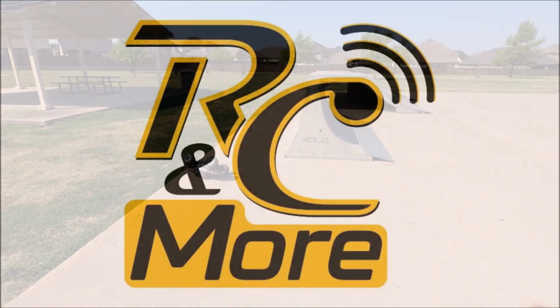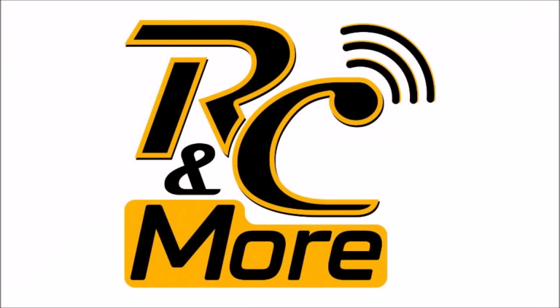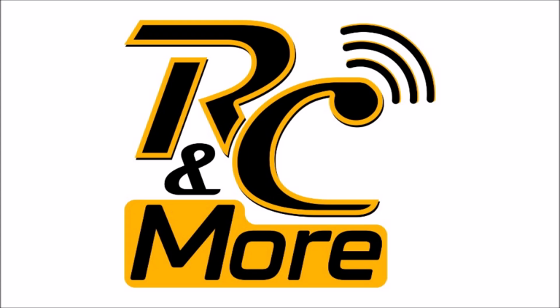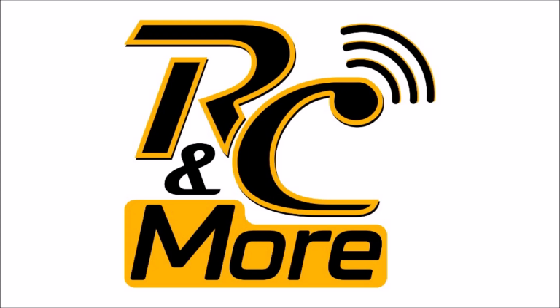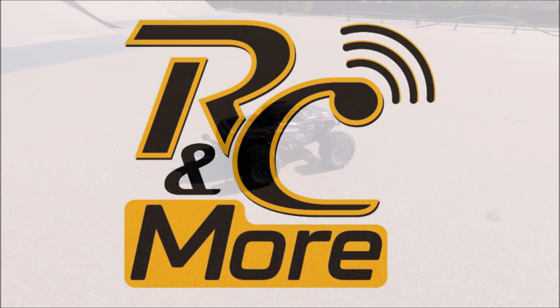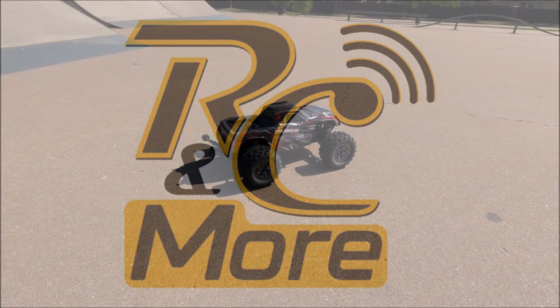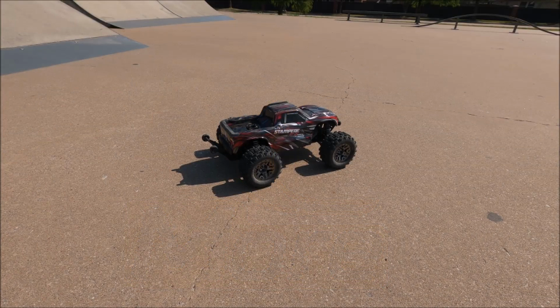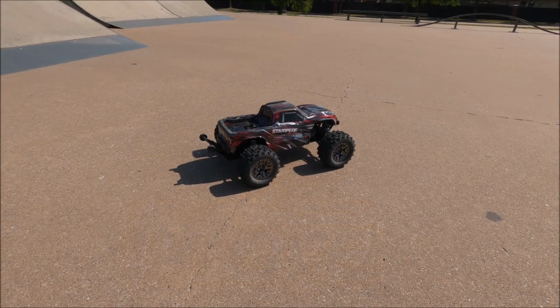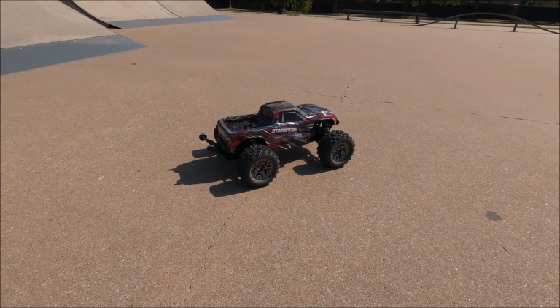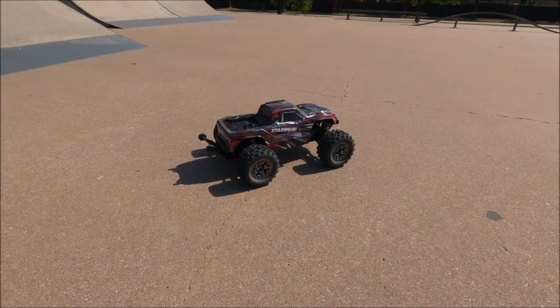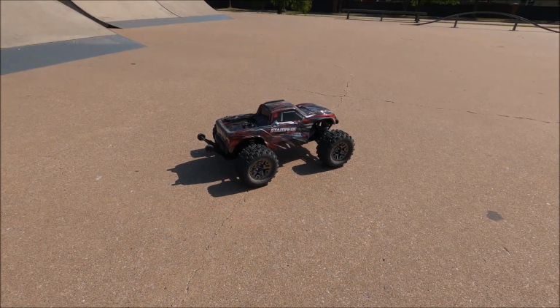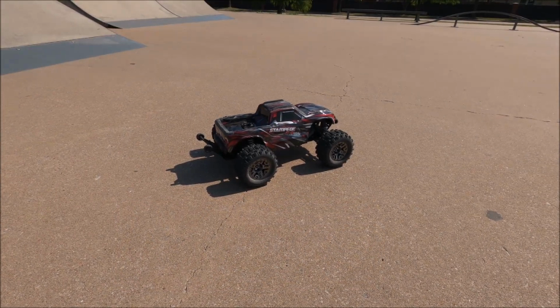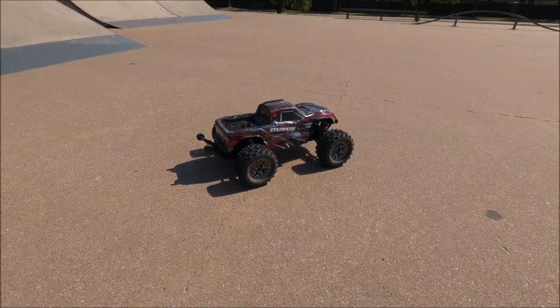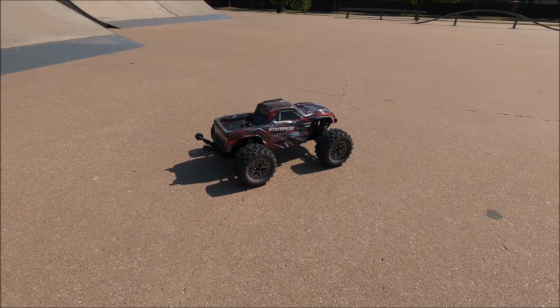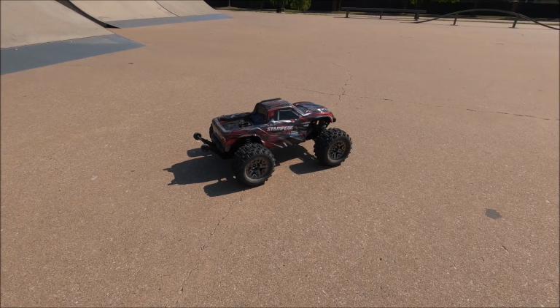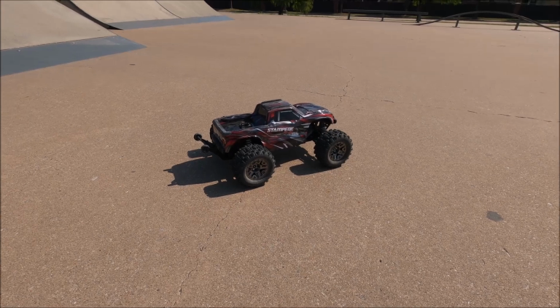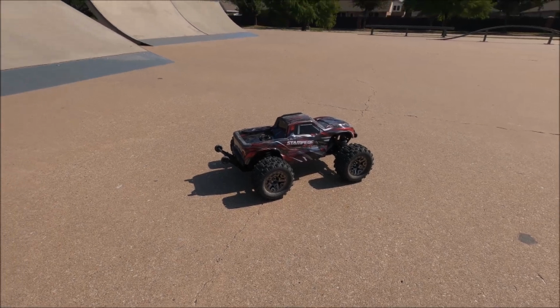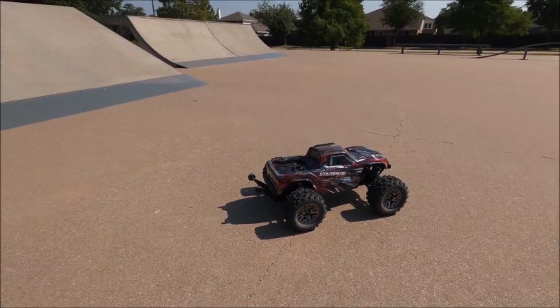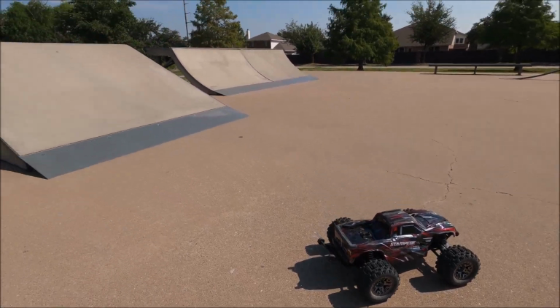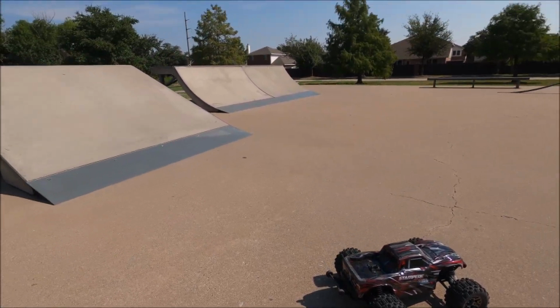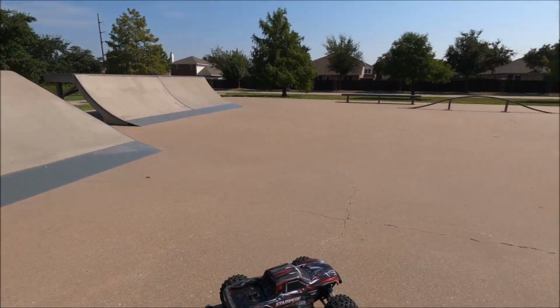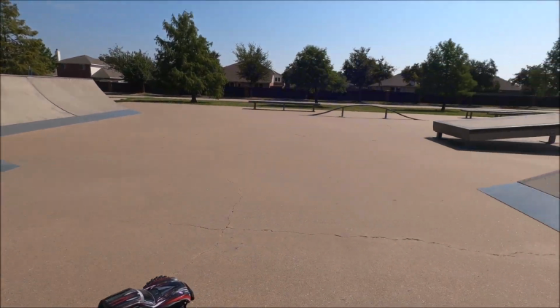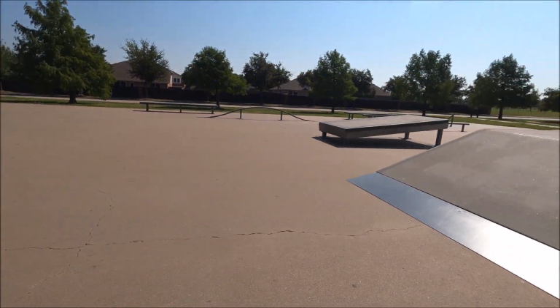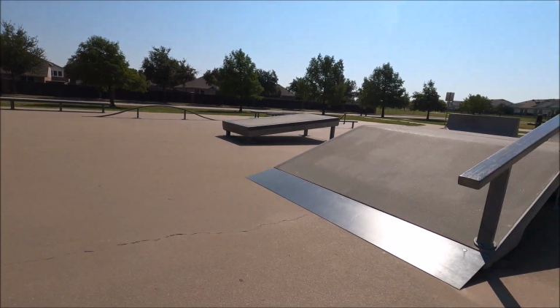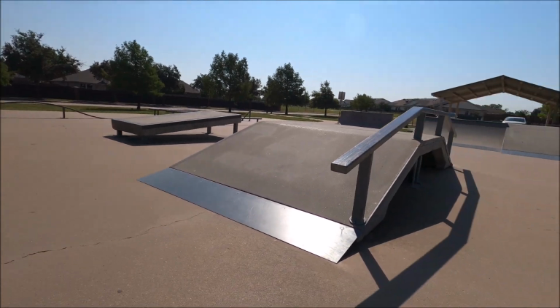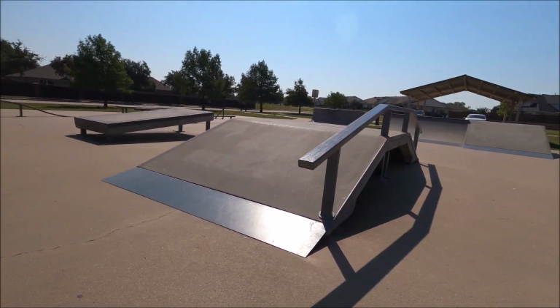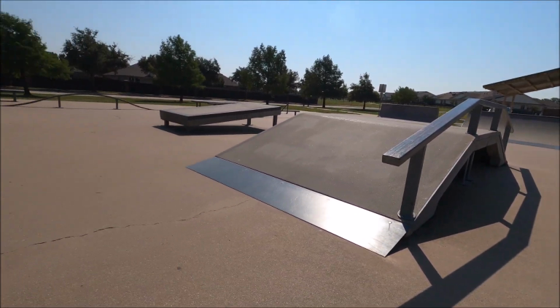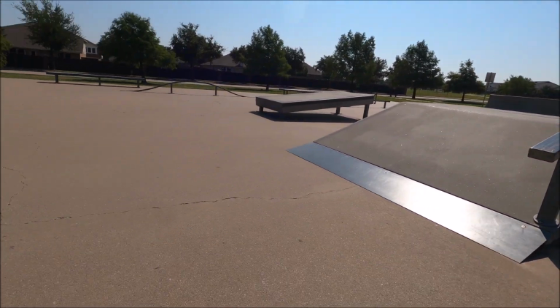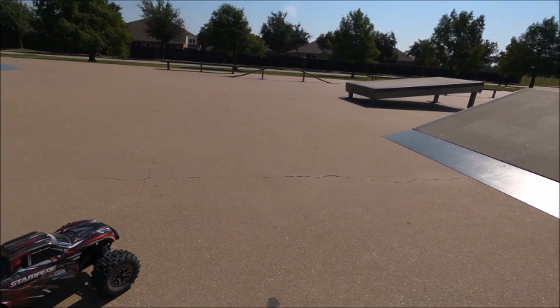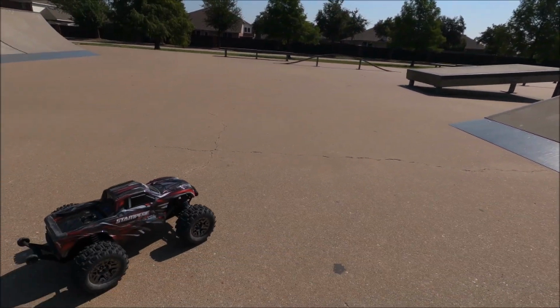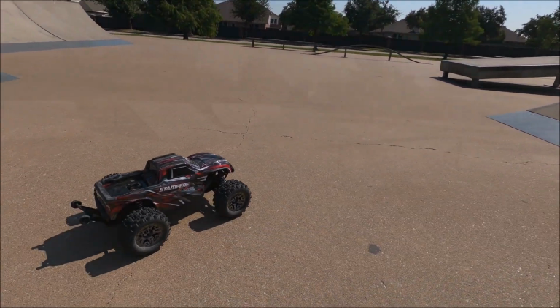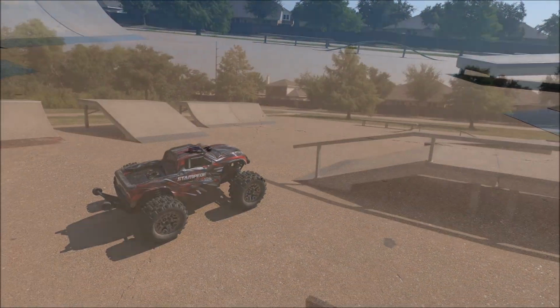I'm your huckleberry. Hey YouTube family, RC and more here. I got the Stampede 4x4 VXL out and found this little skate park out here. So let's see what kind of damage we can do with this thing.